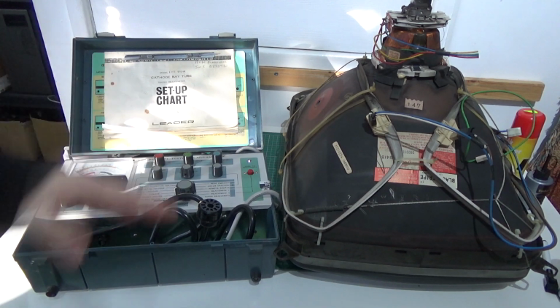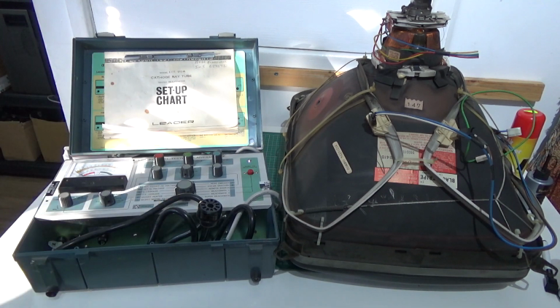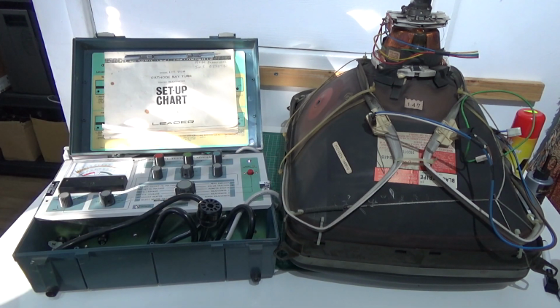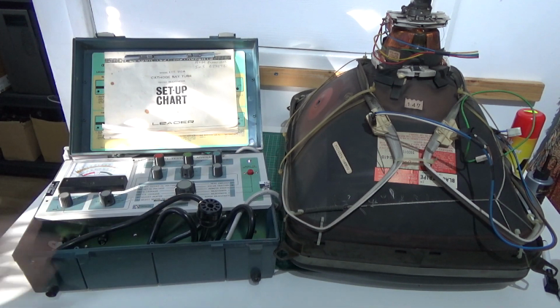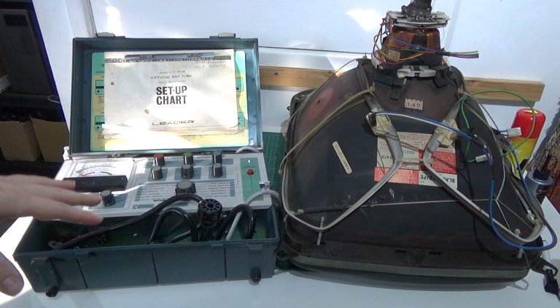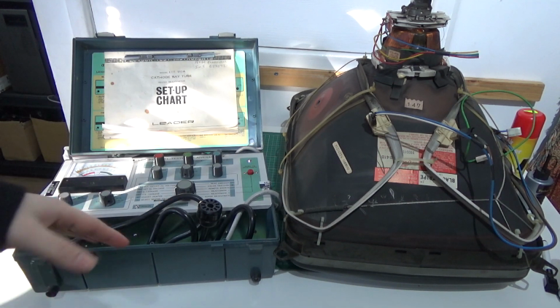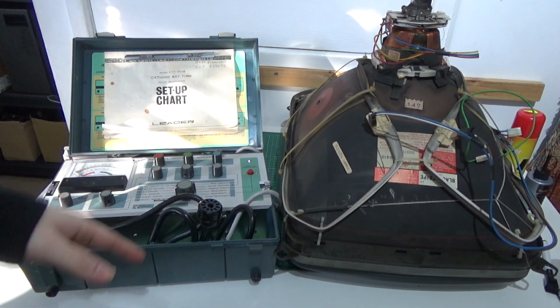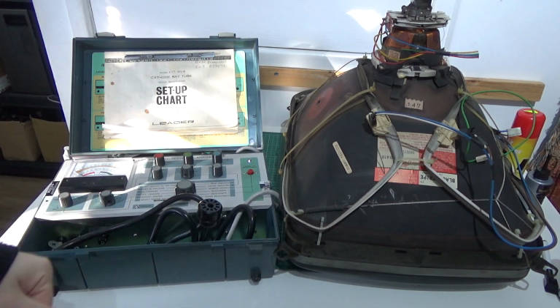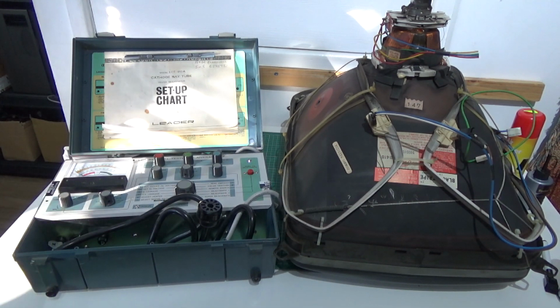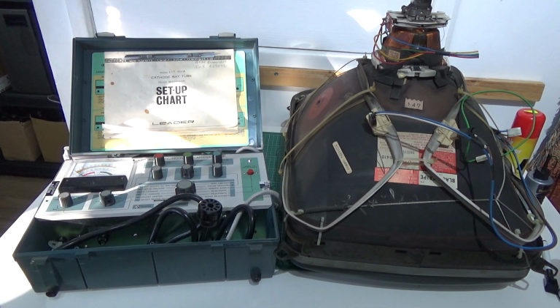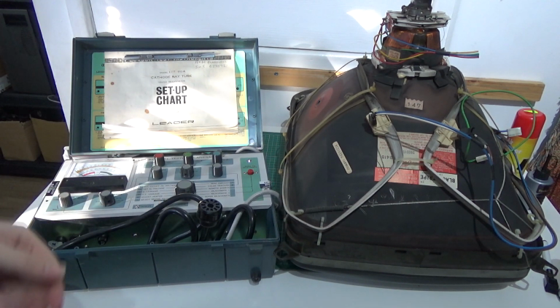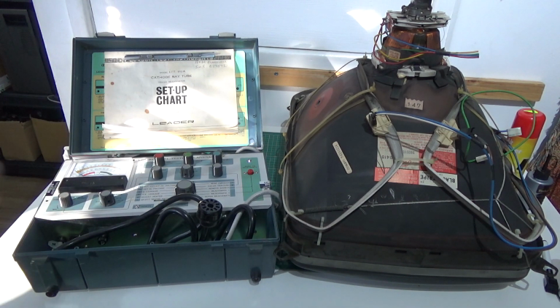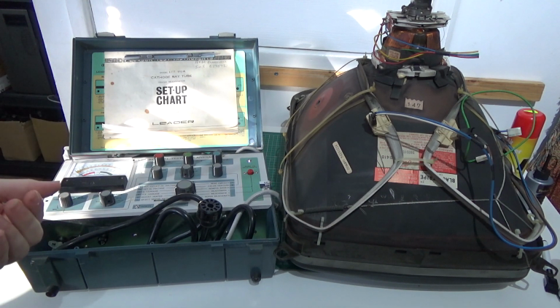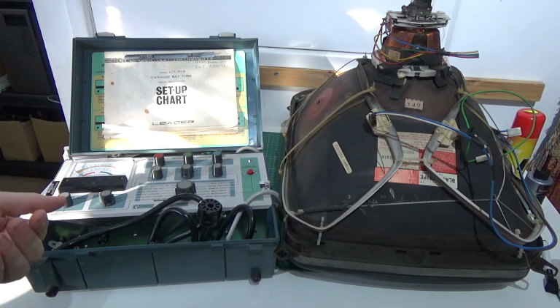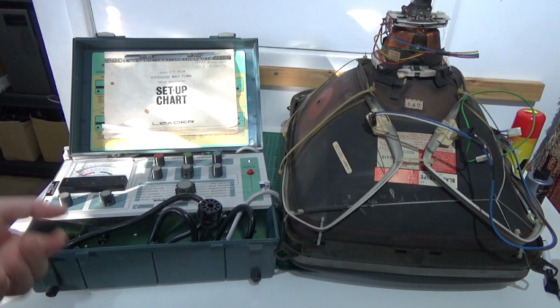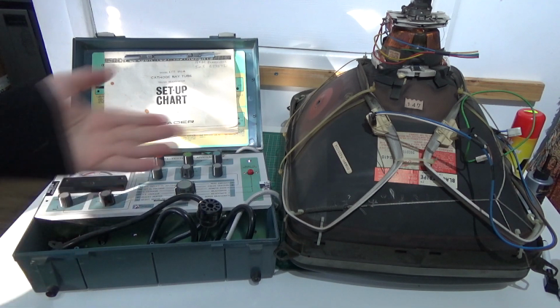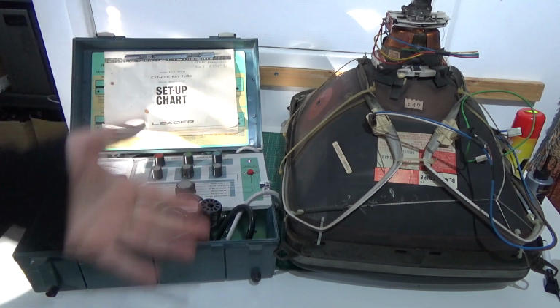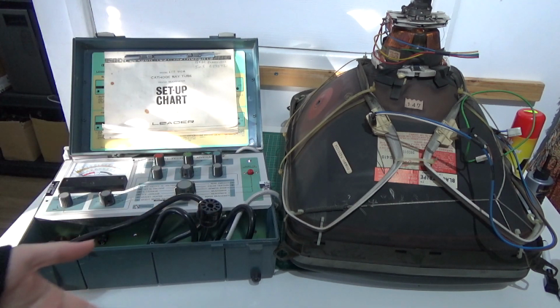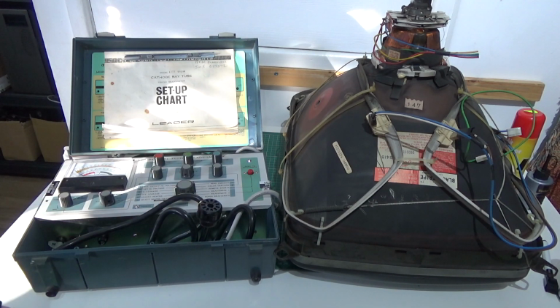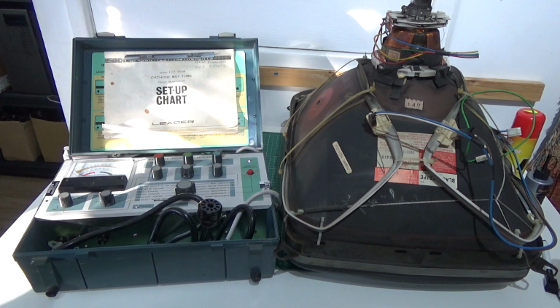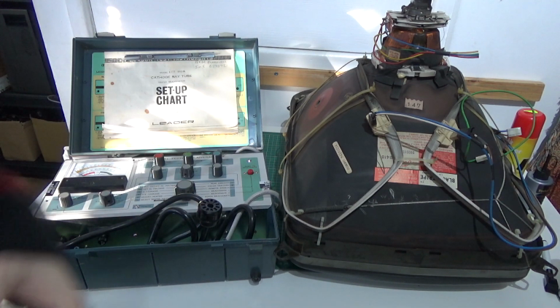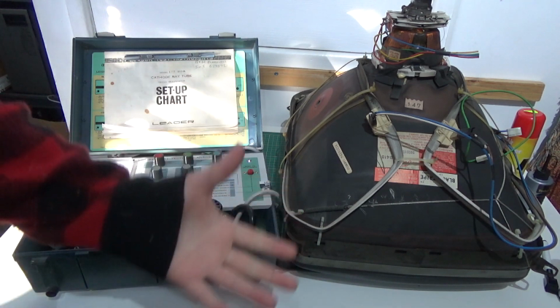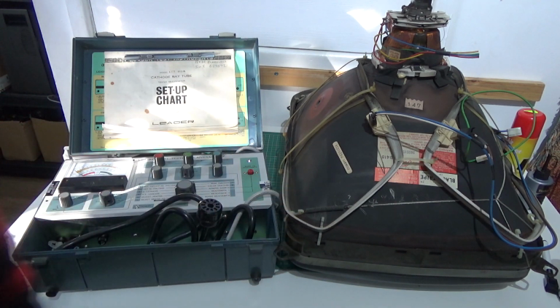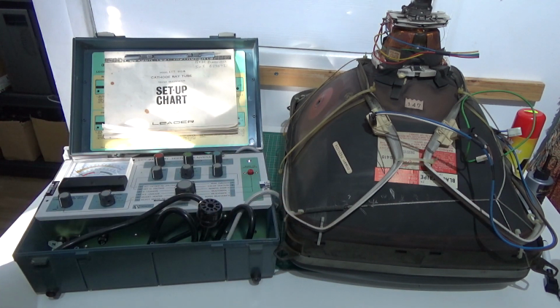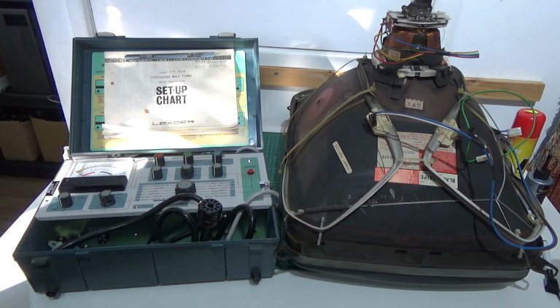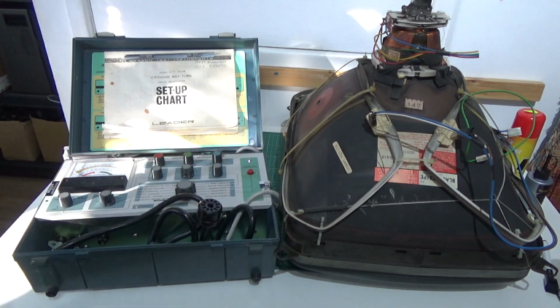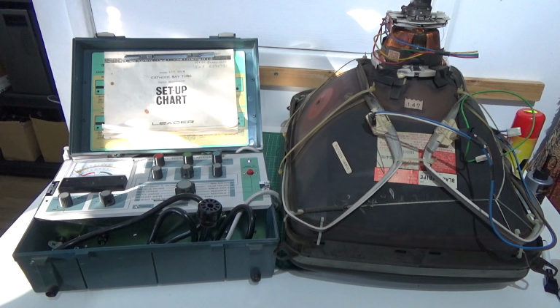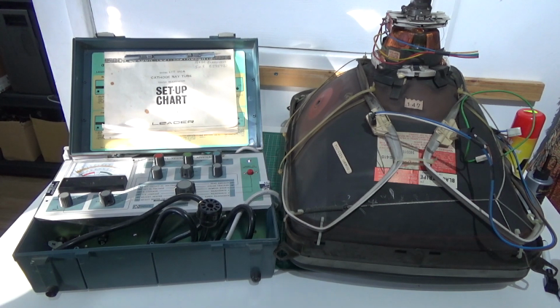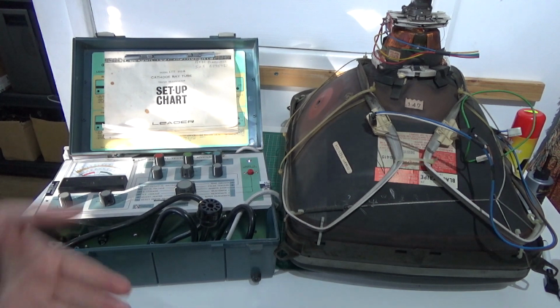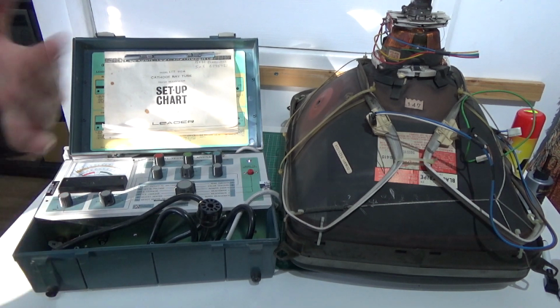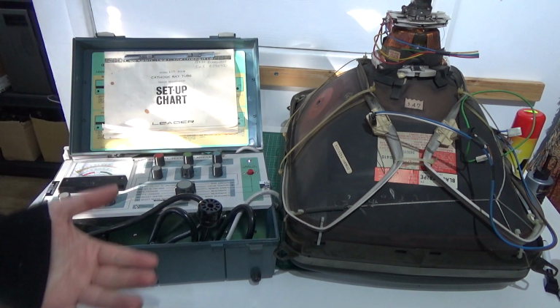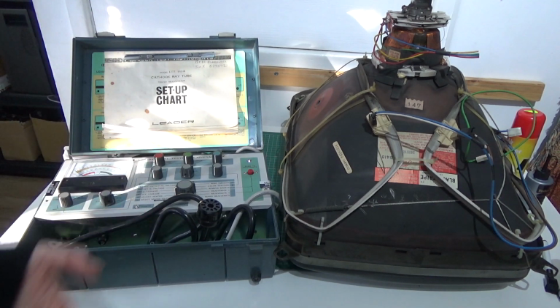Behind the scenes, for the past few months or so, I've been working on improving my CRT knowledge and repair skills, mainly so I can repair my own CRTs.